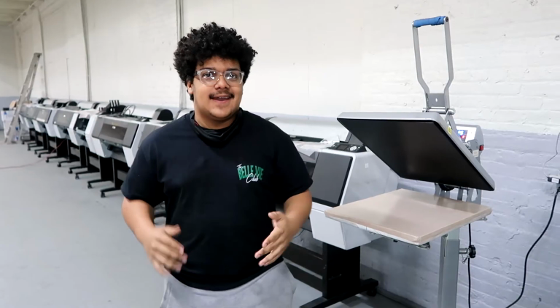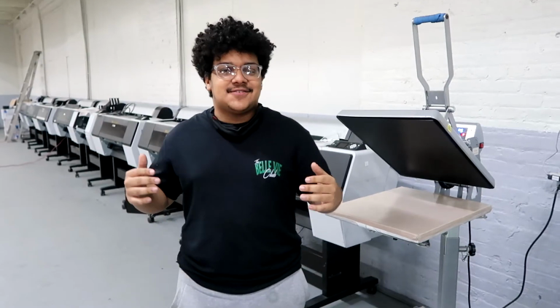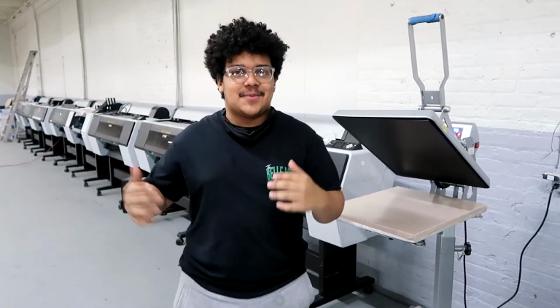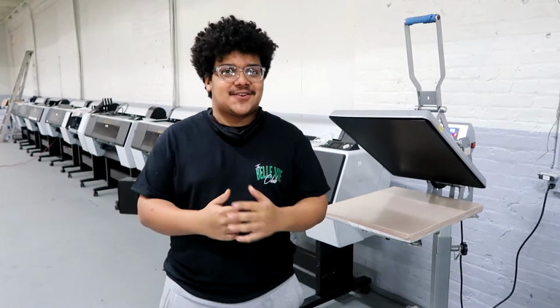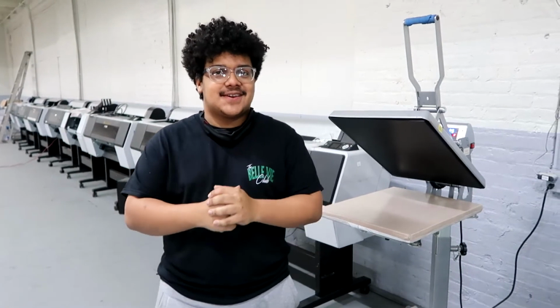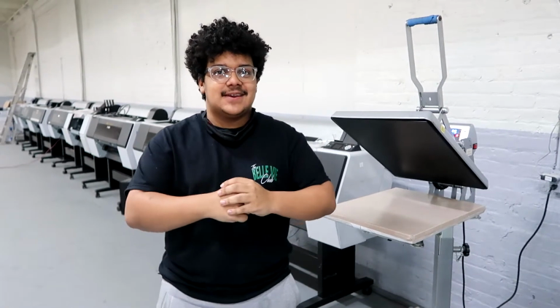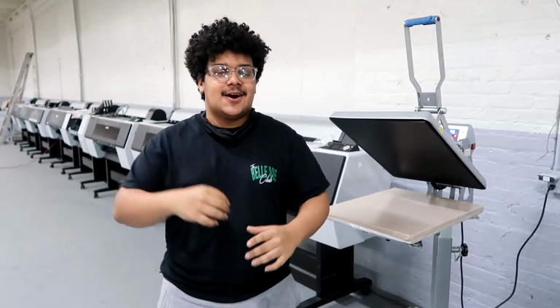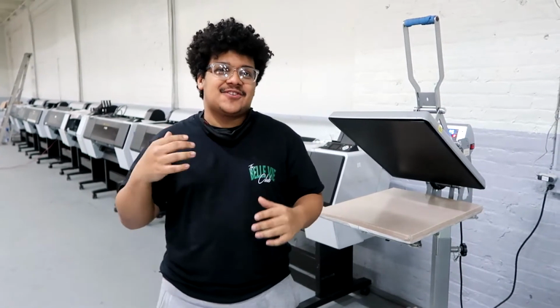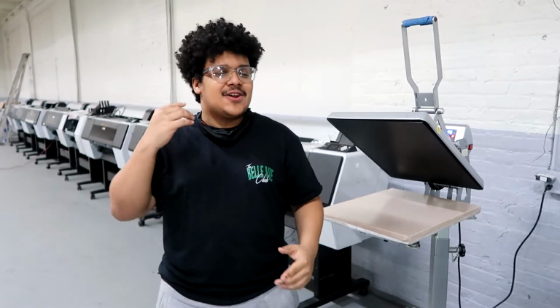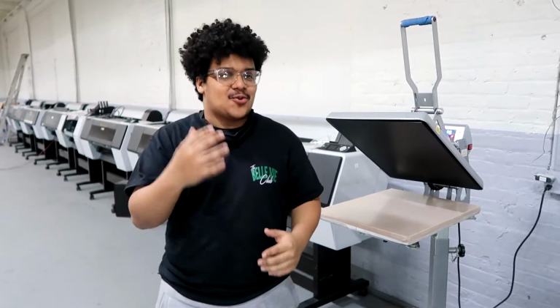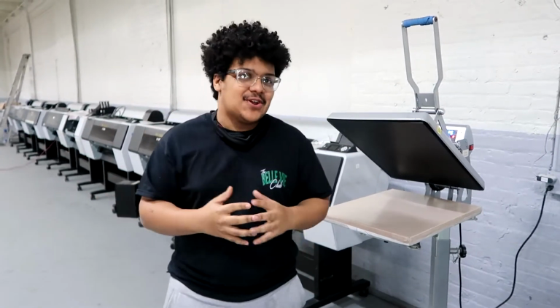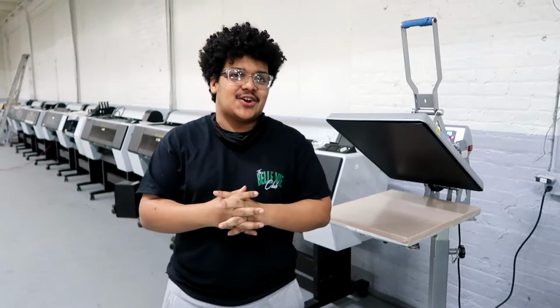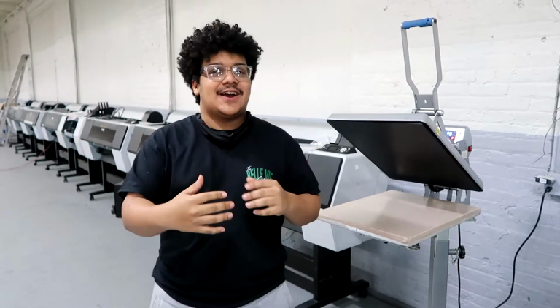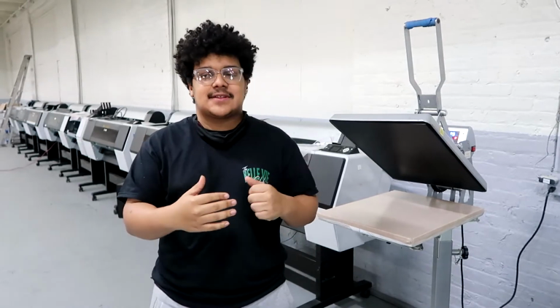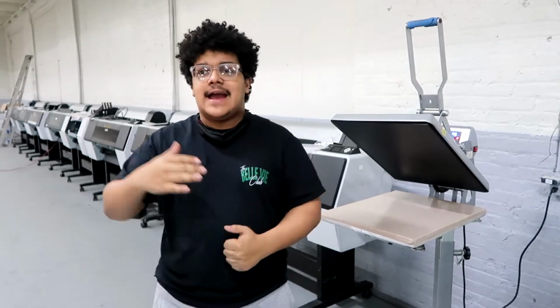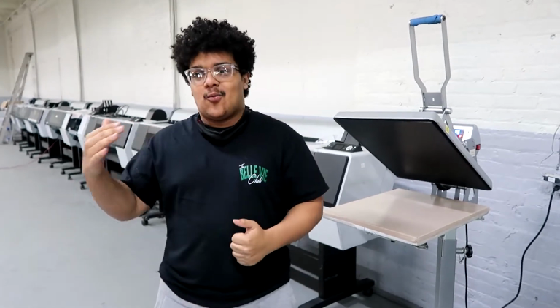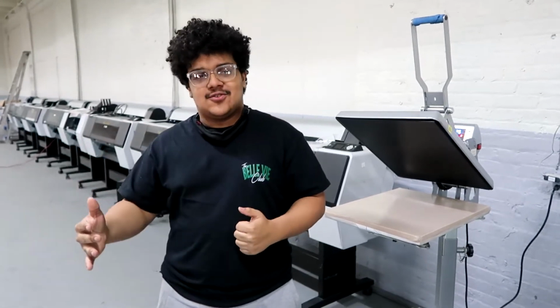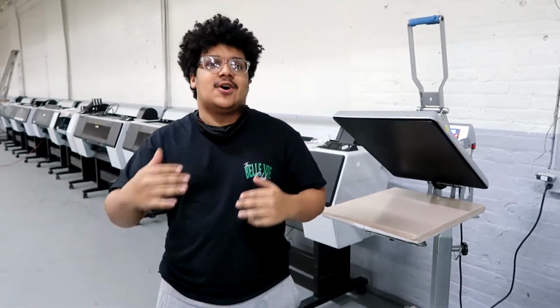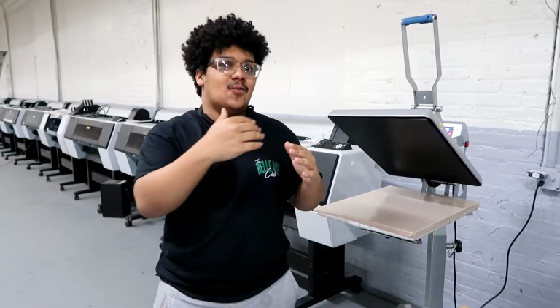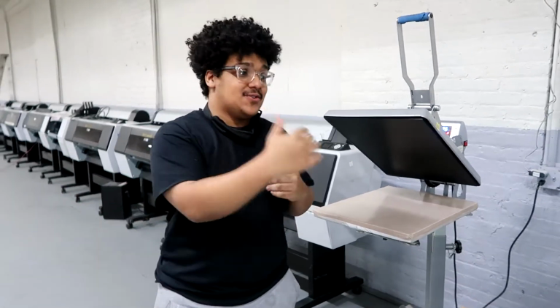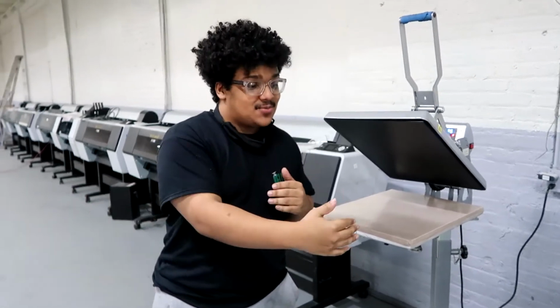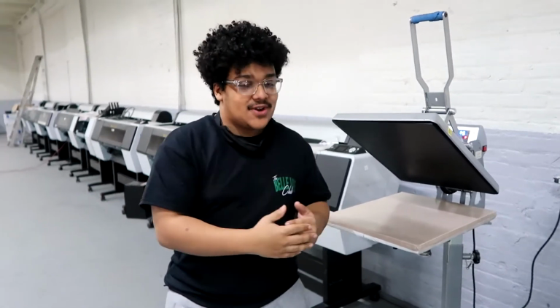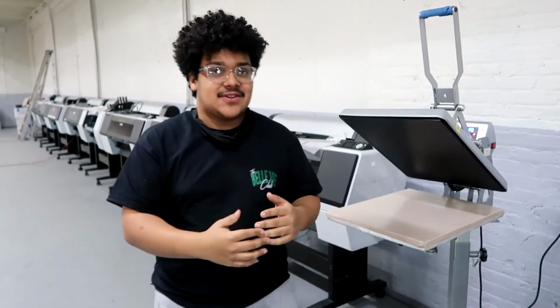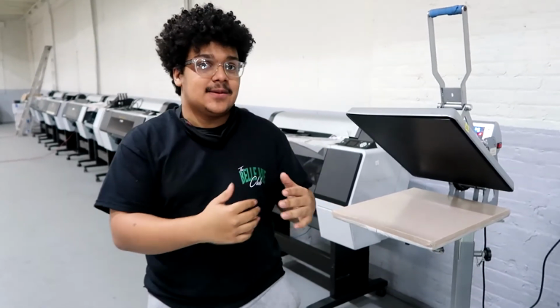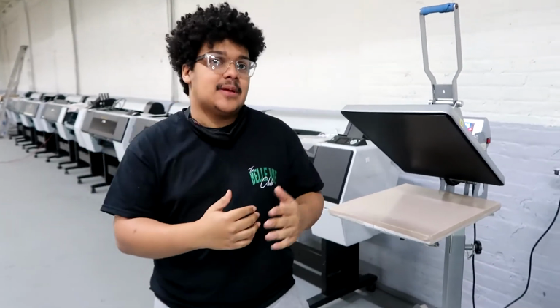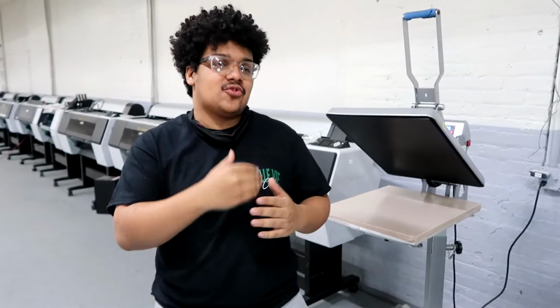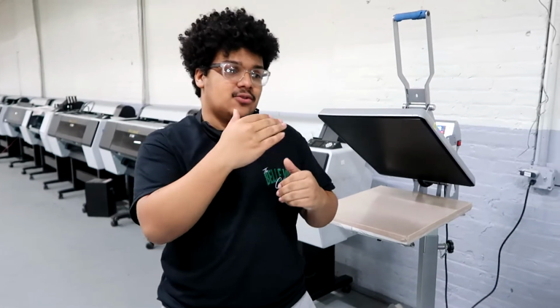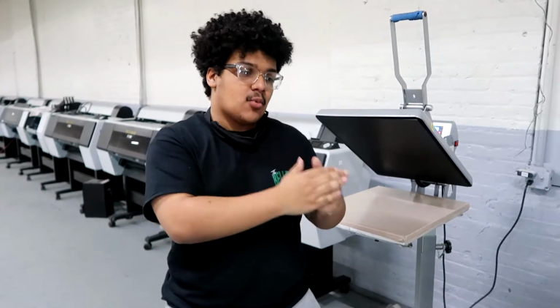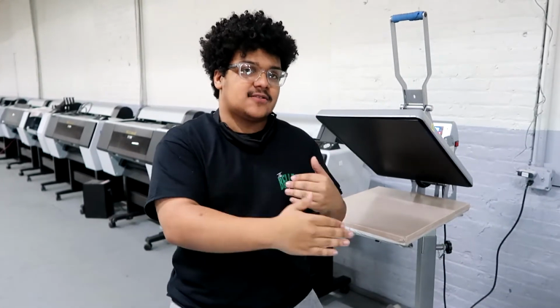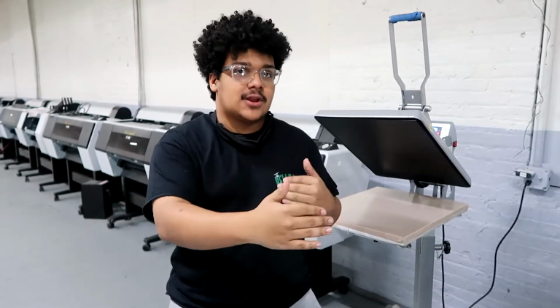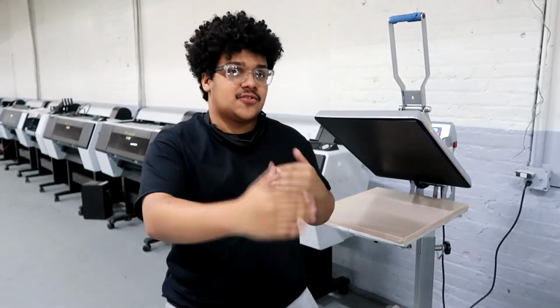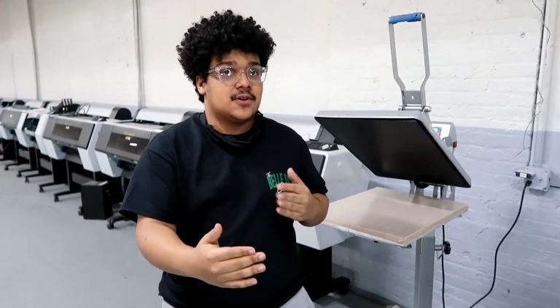Hey guys, this is Miguel with Cloud Technology again. I just wanted to do another tutorial video showing you guys basically what to do when you're done printing your transfers and how to heat press them so that you get a more consistent look and a more consistent feel.